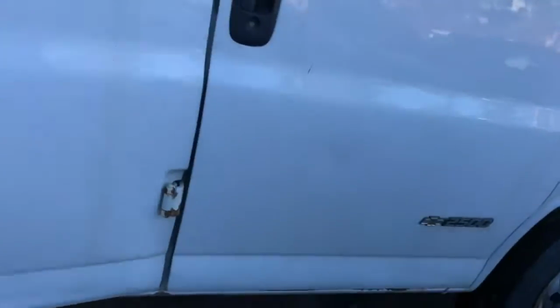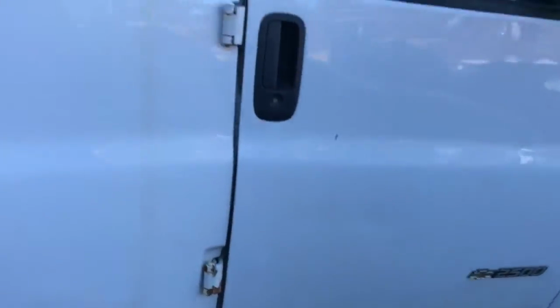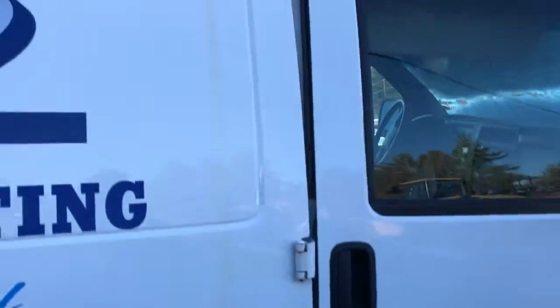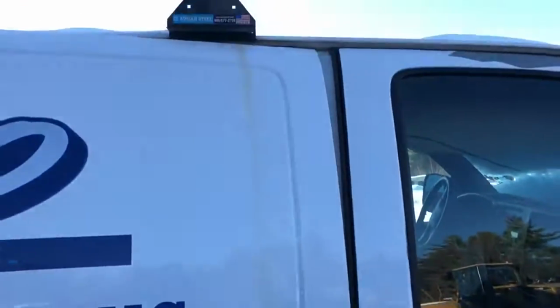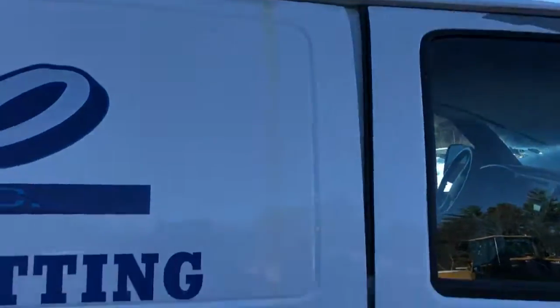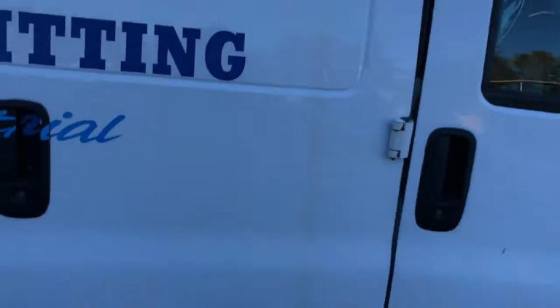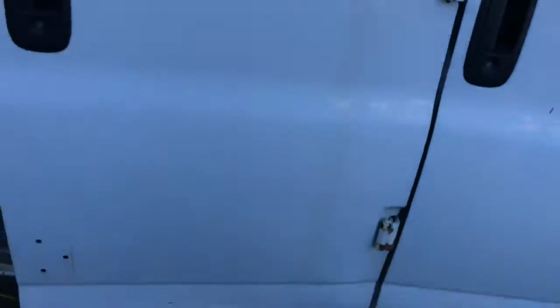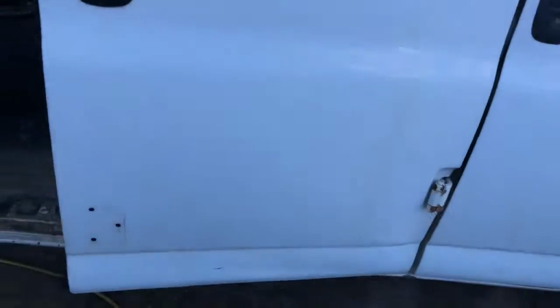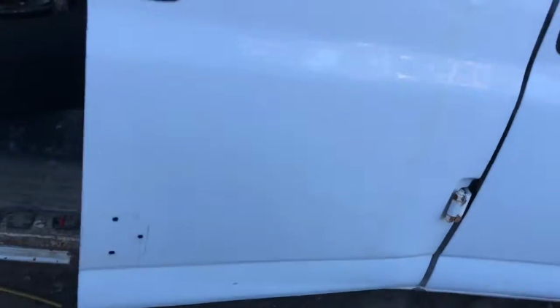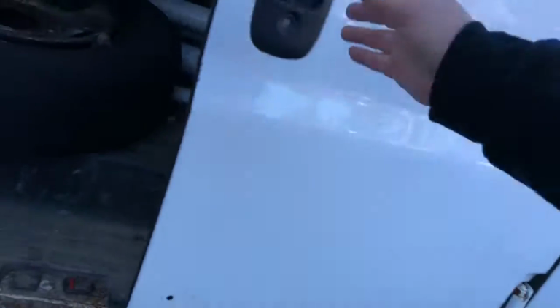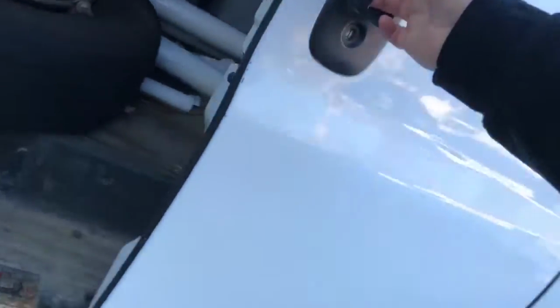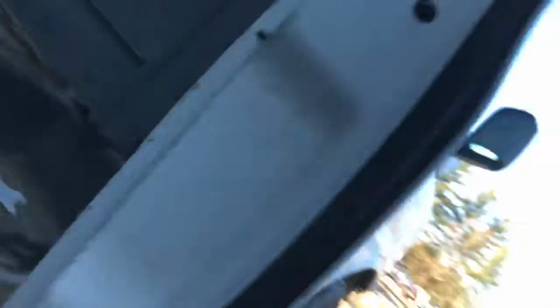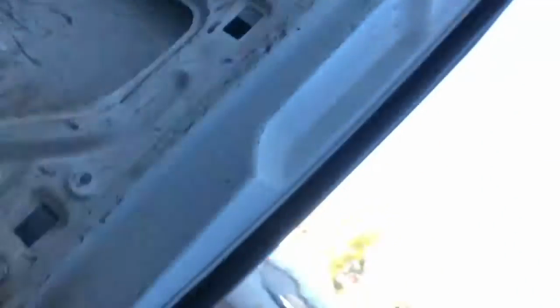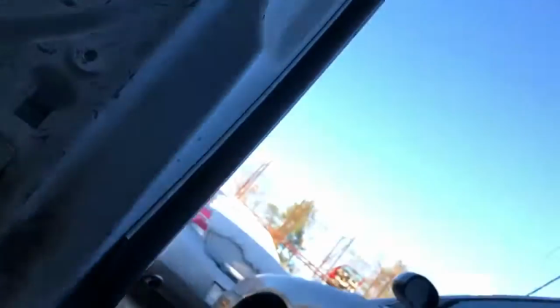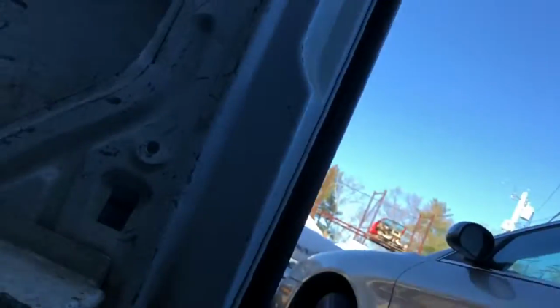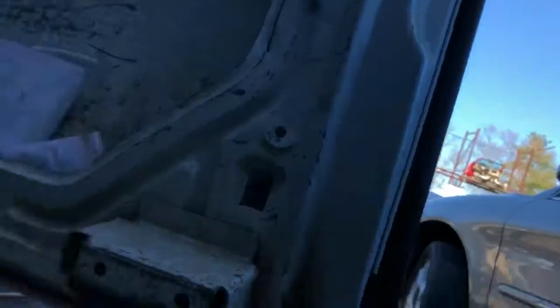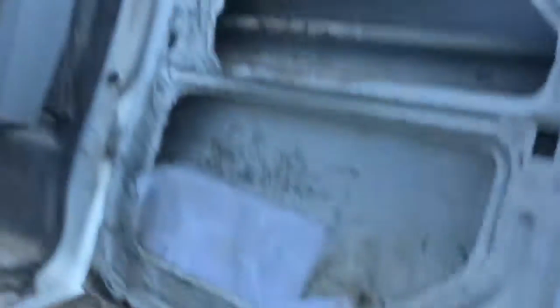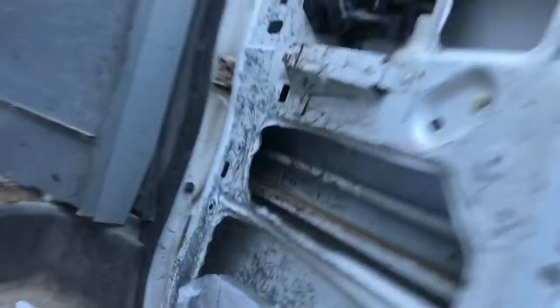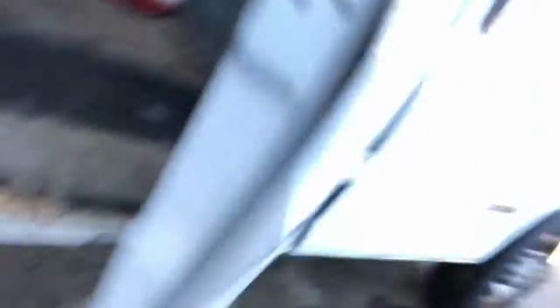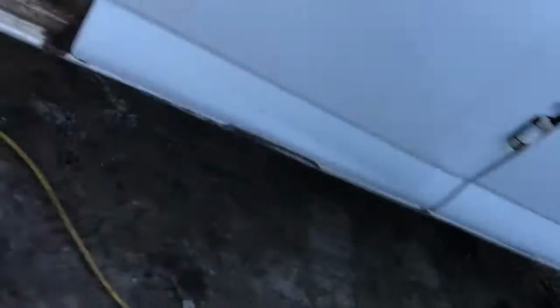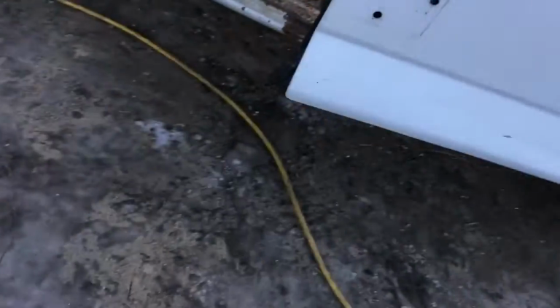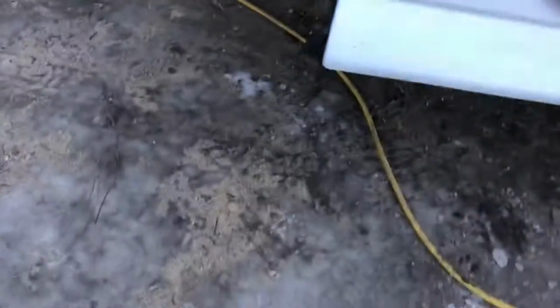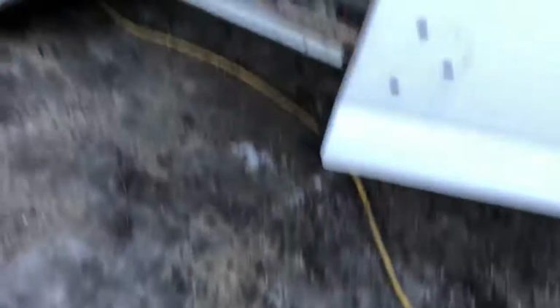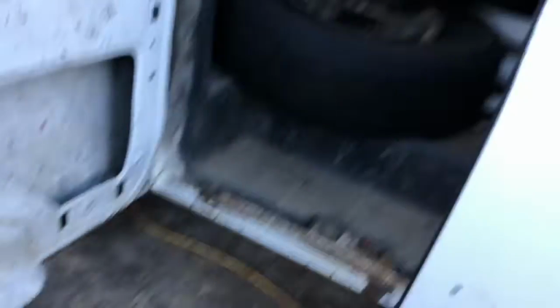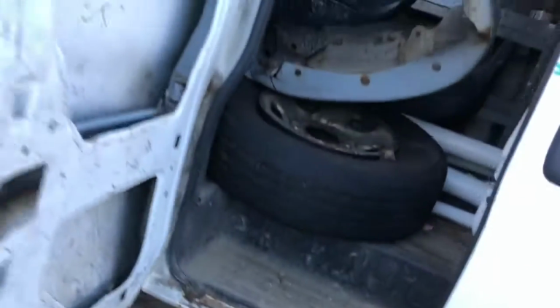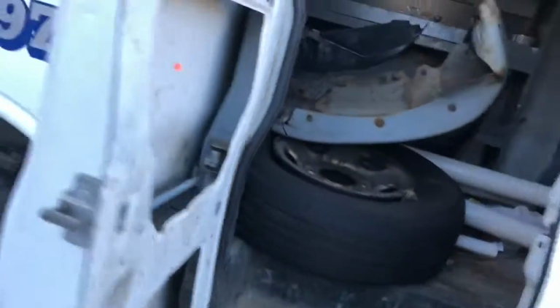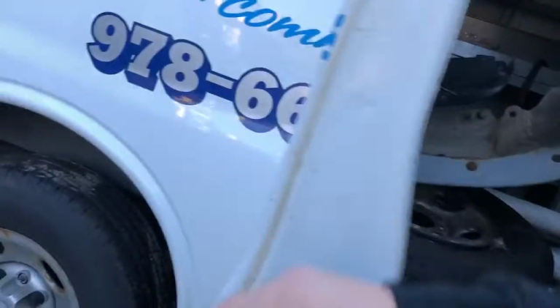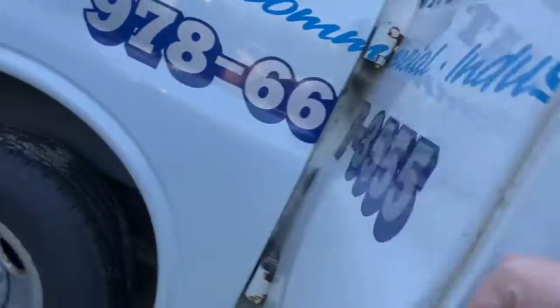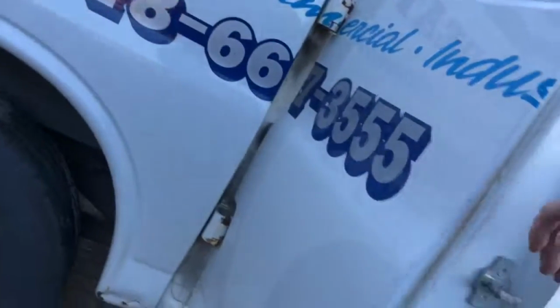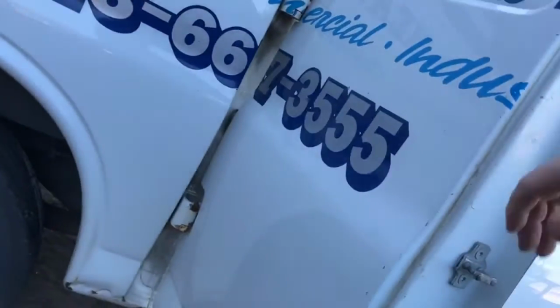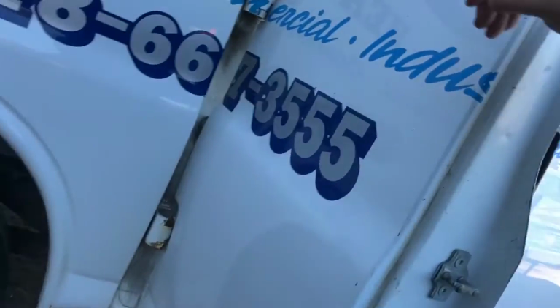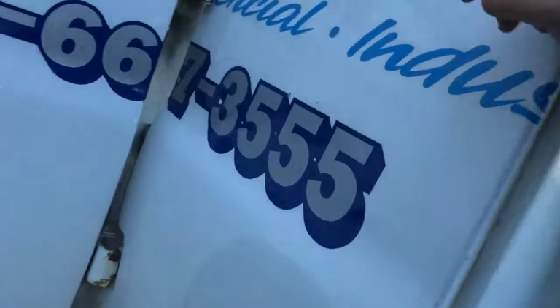Front door is usable for a work truck. No rust at the bottom. Back door is rough.